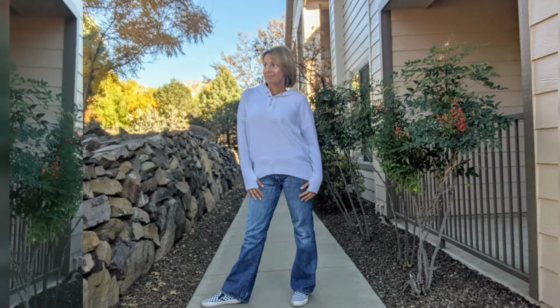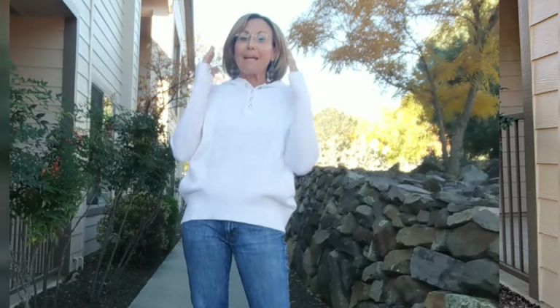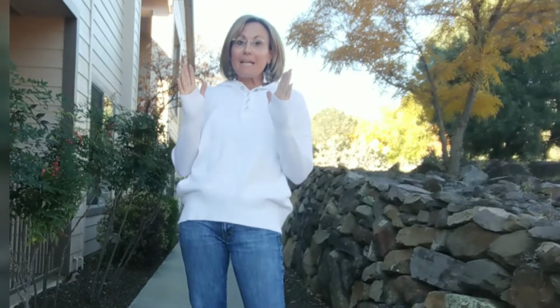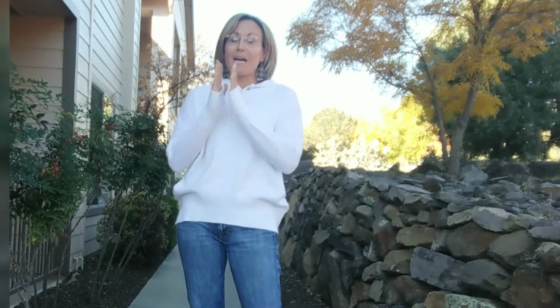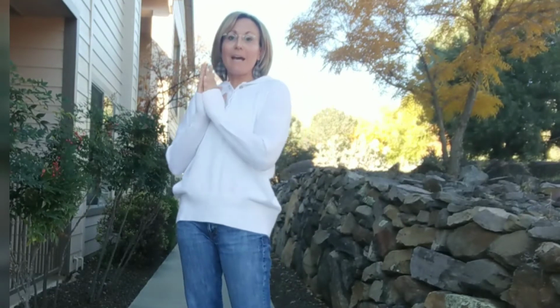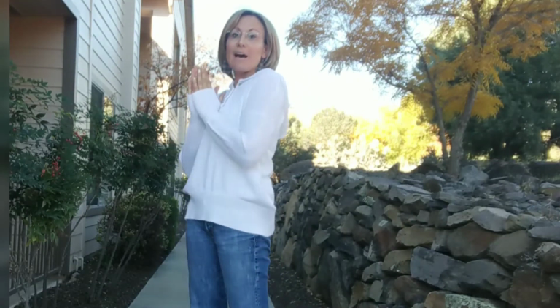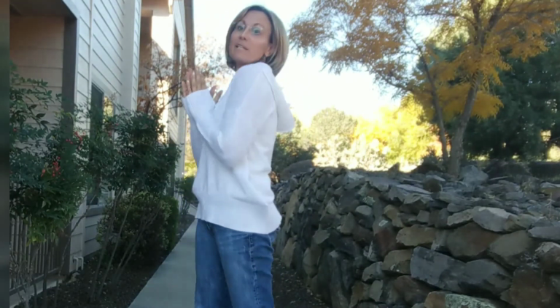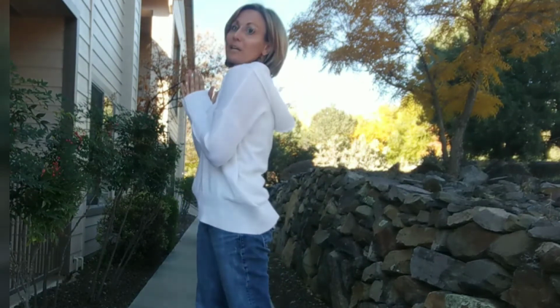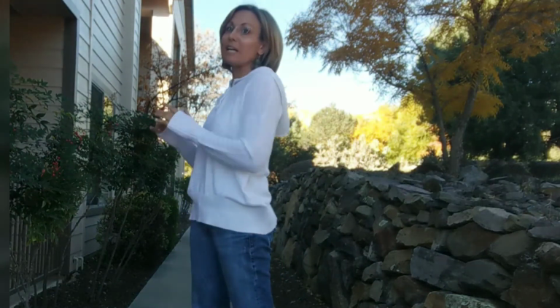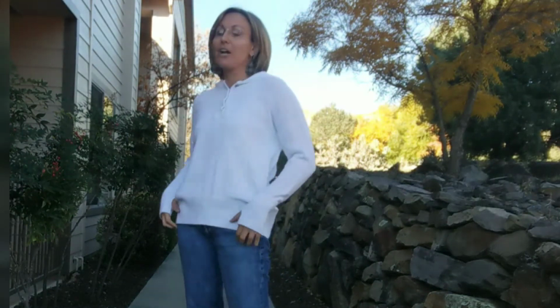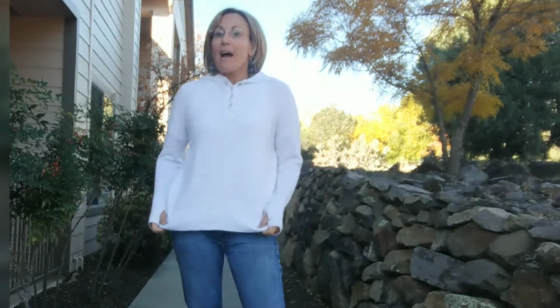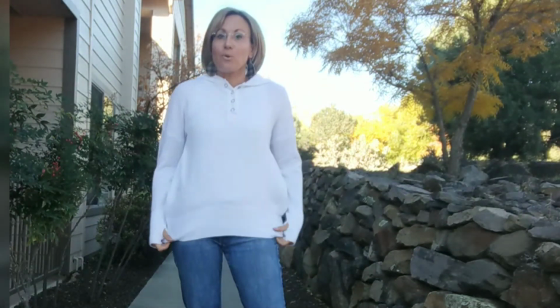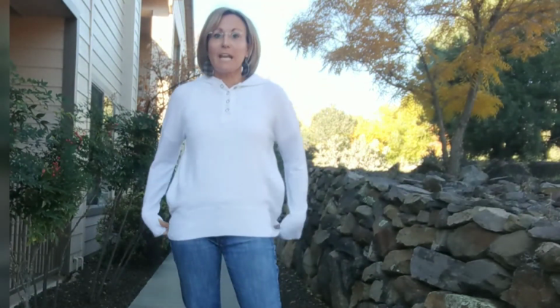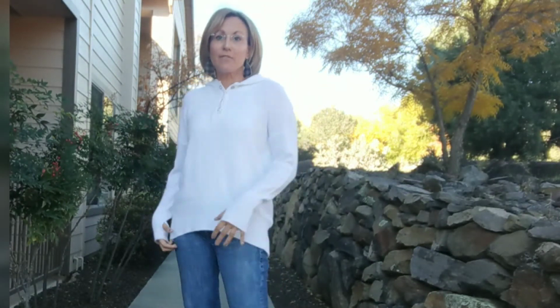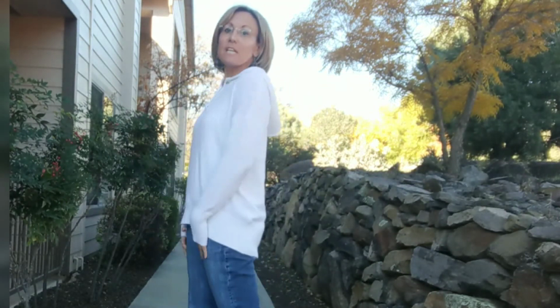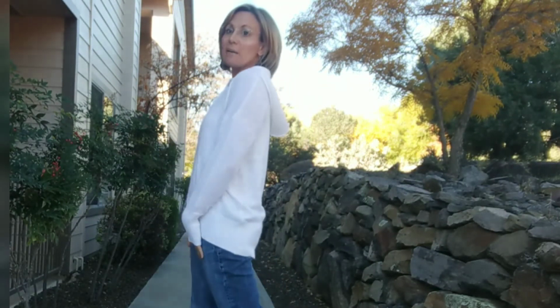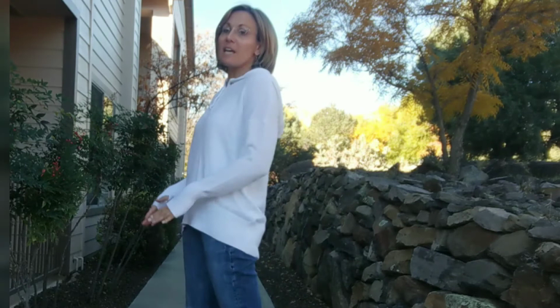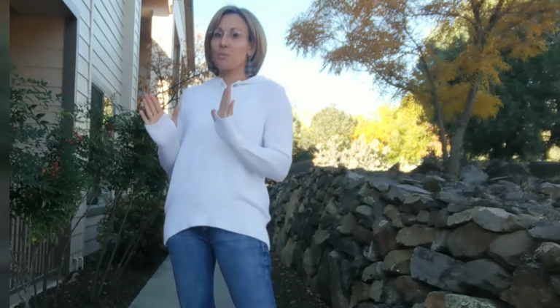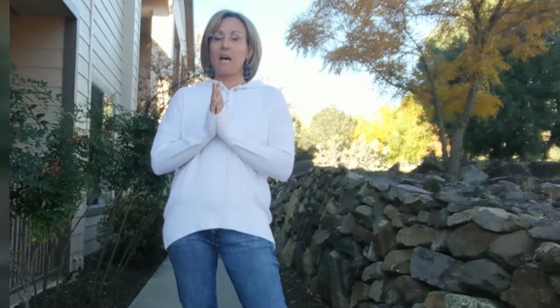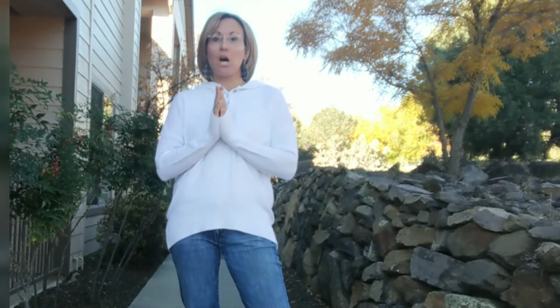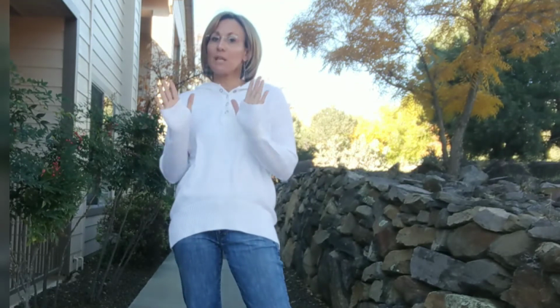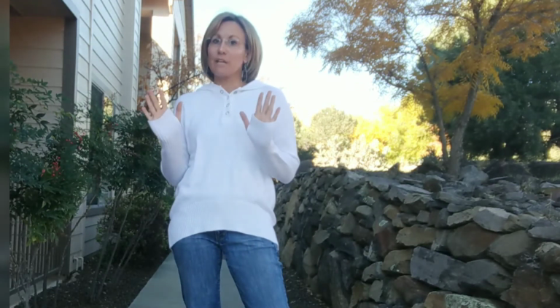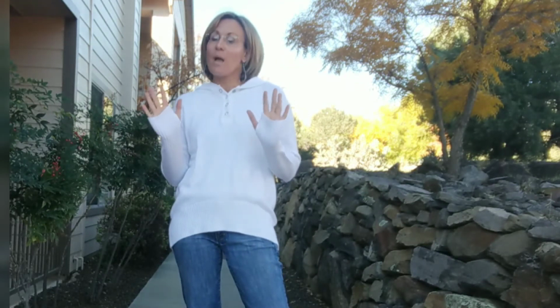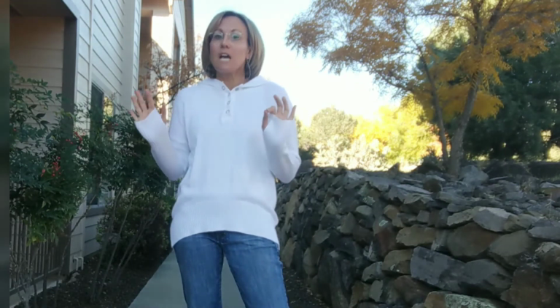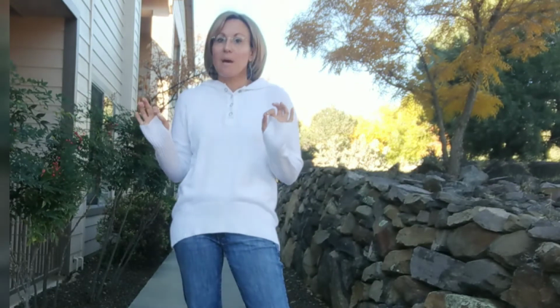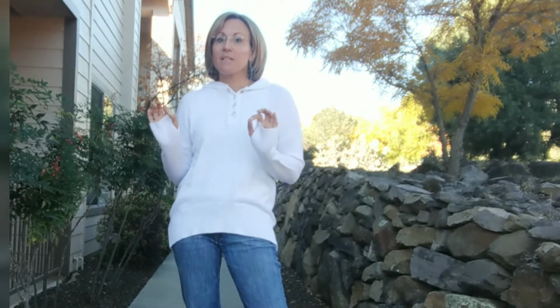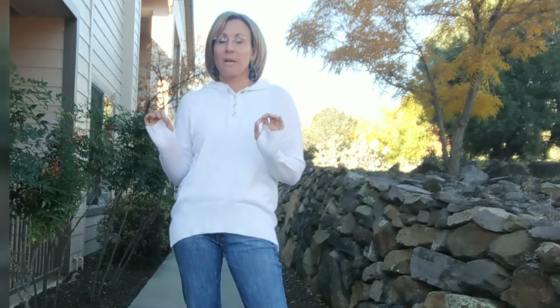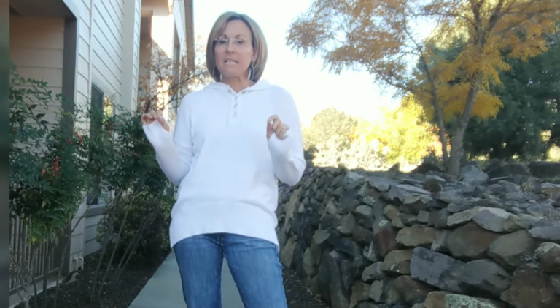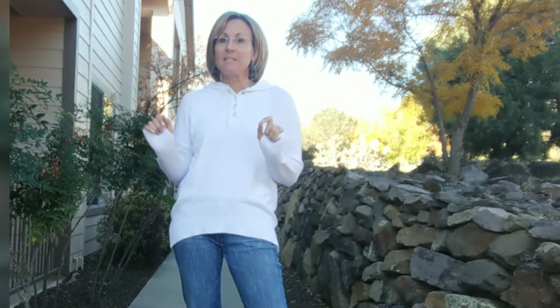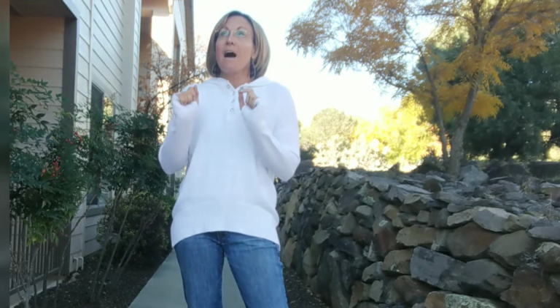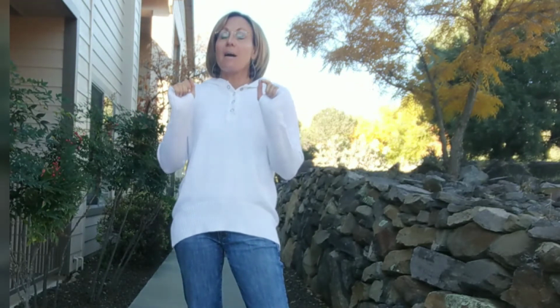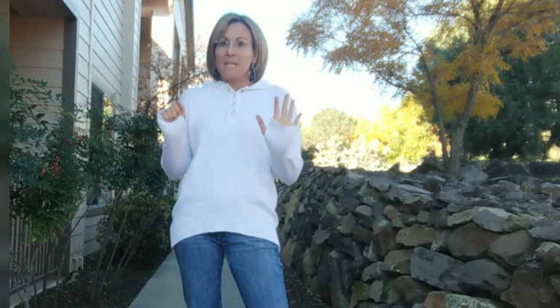Hey guys, I have my sweater here. I've worn it a handful of times and I just wanted to come on and do a little video, talk about it because the price is amazing.